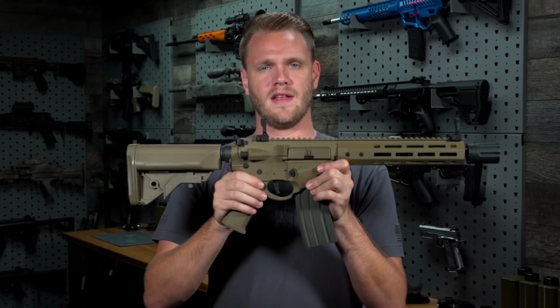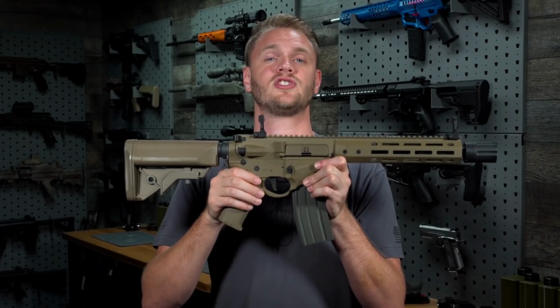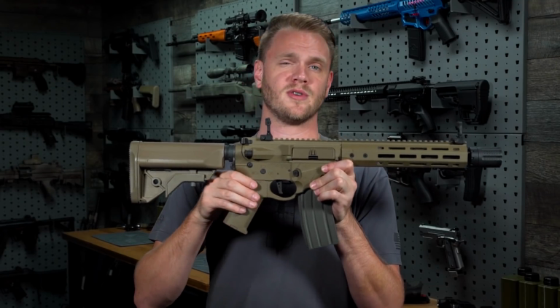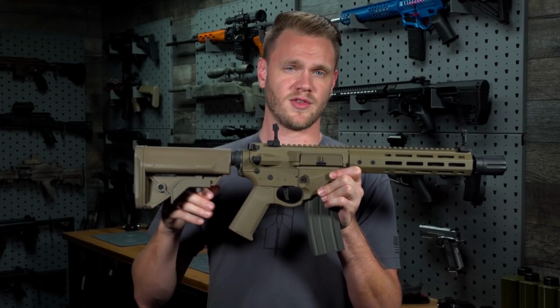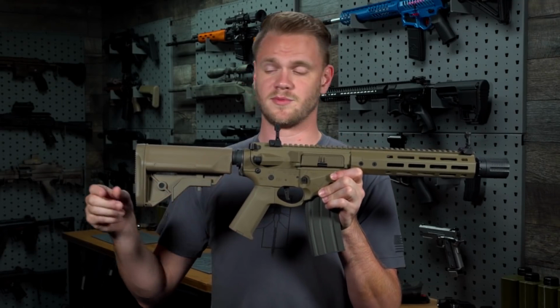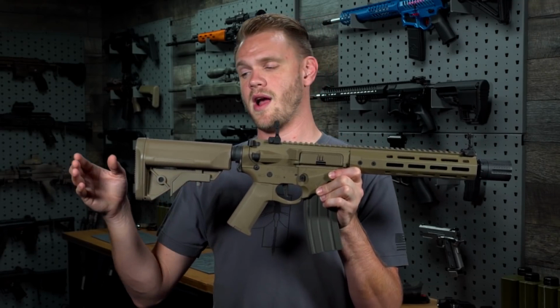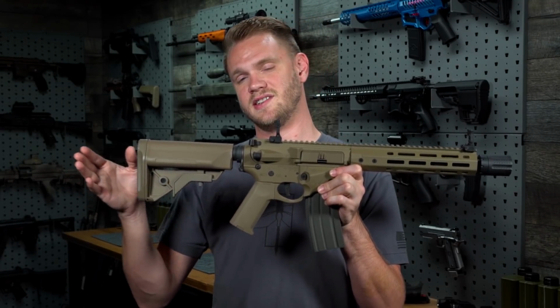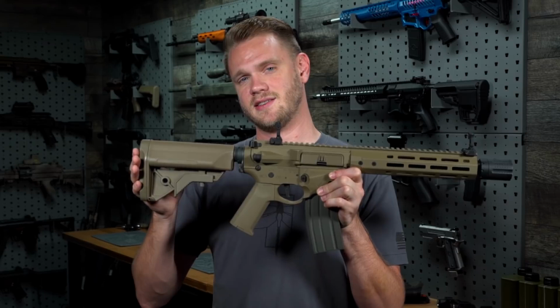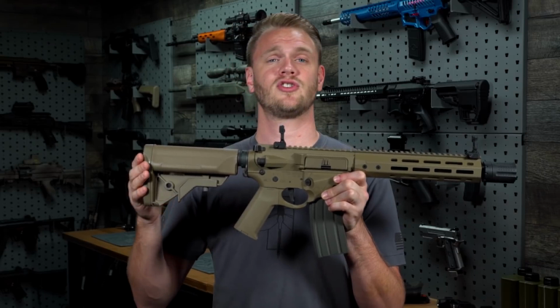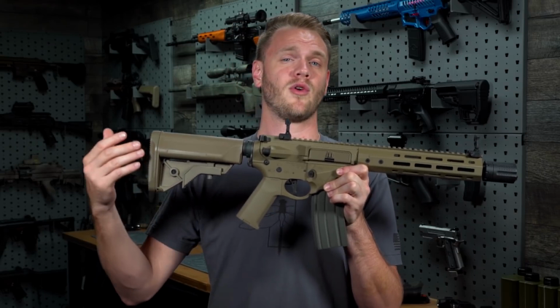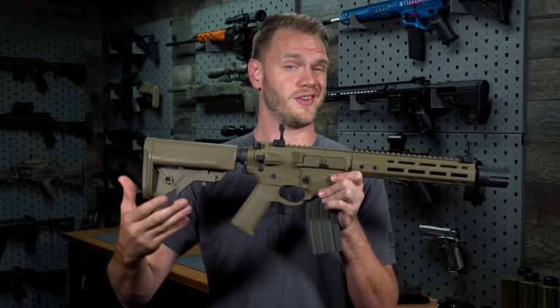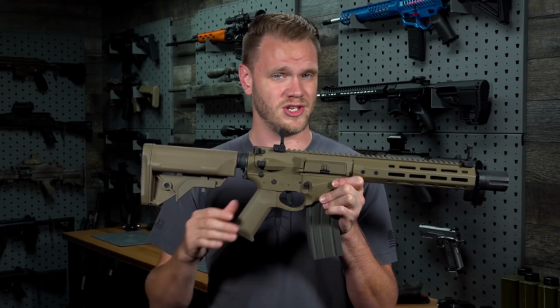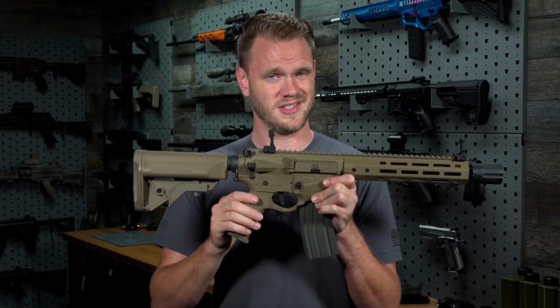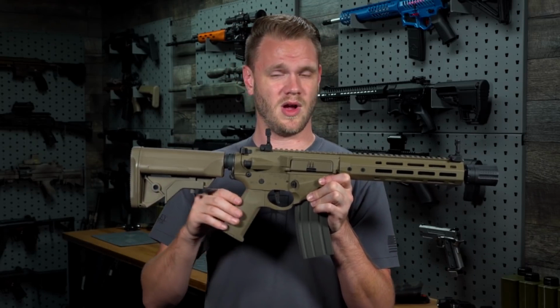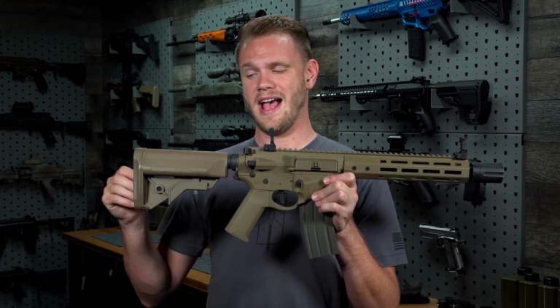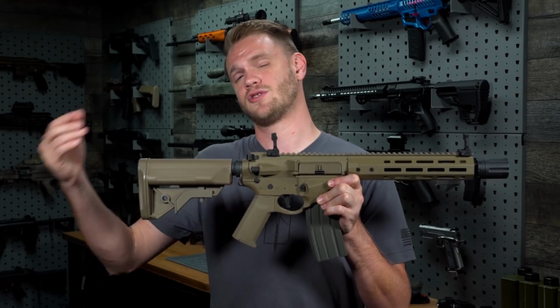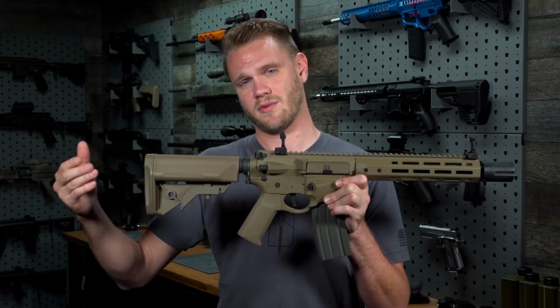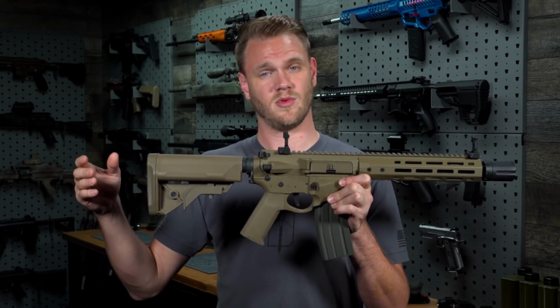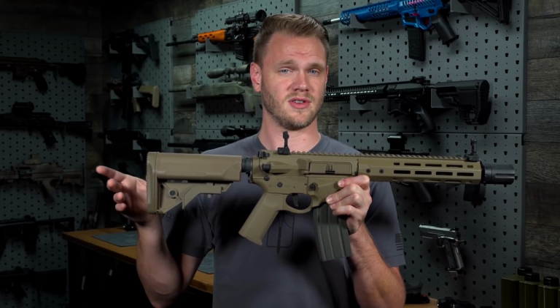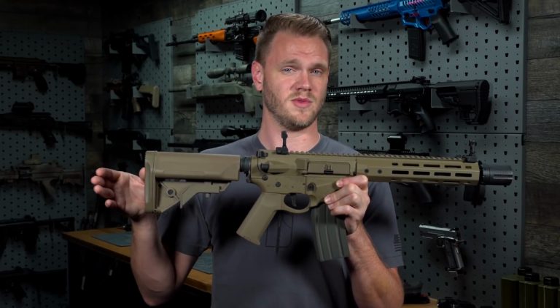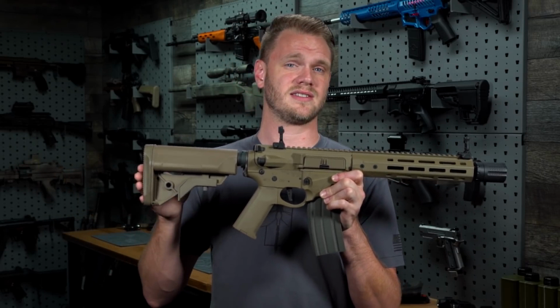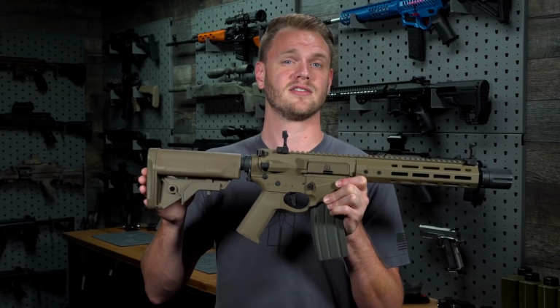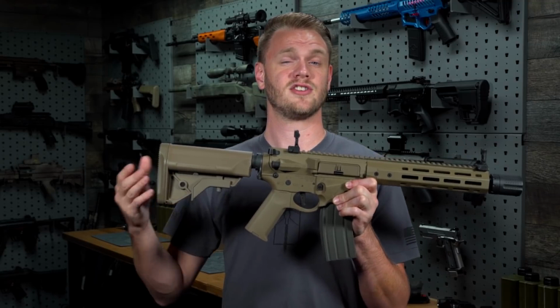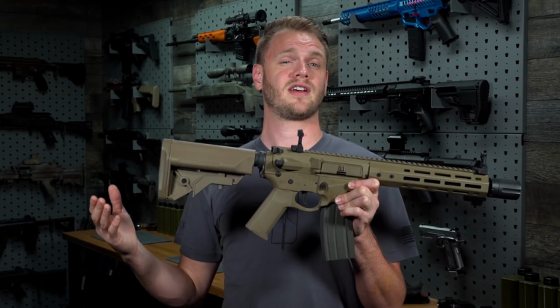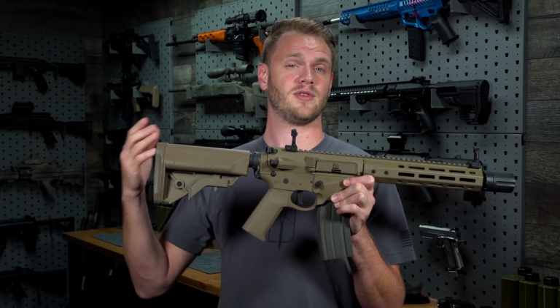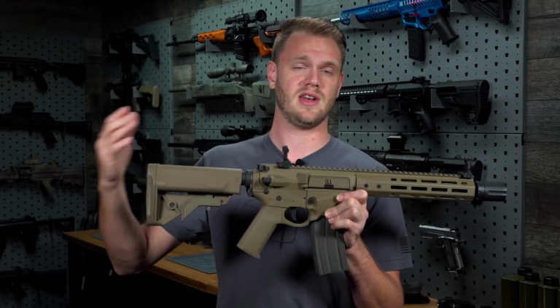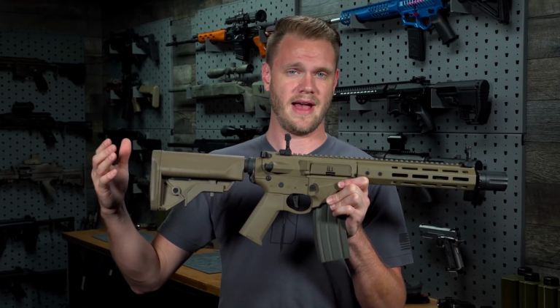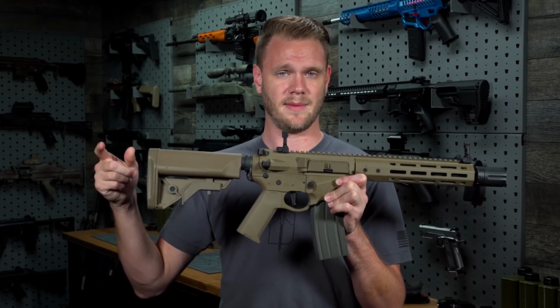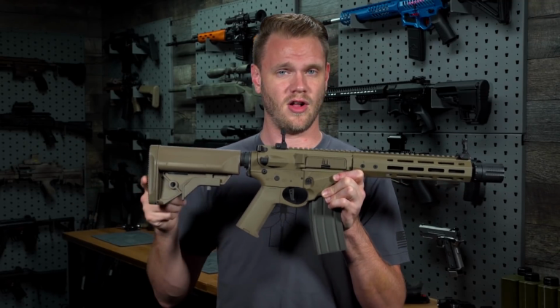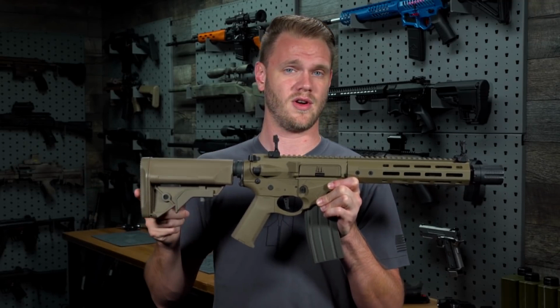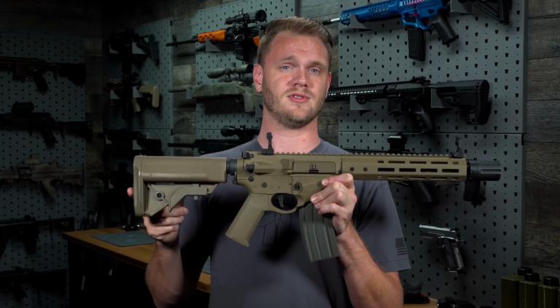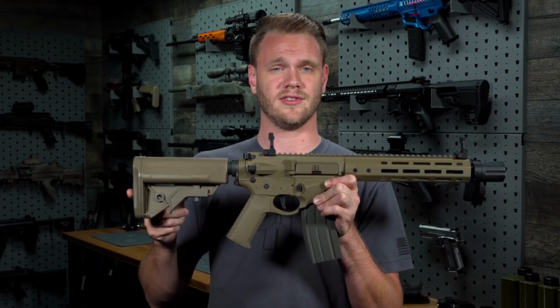The EMG Sharps Bros Overthrow comes pre-wired to Dean's. Make sure you look forward to other EMG releases as well, as future product releases will also come with Dean's connectors so you don't have to convert between different battery types for all of your EMG rifles.